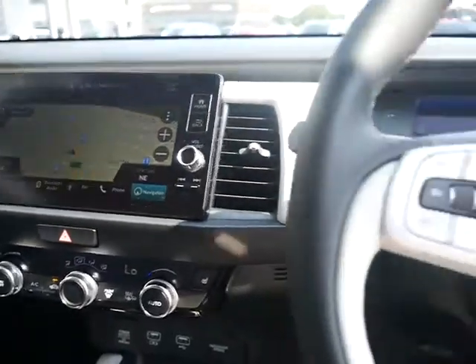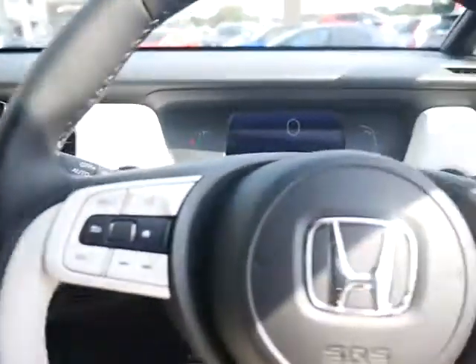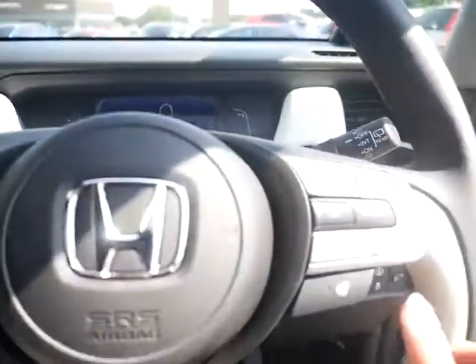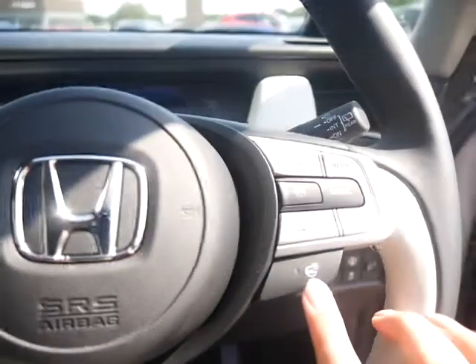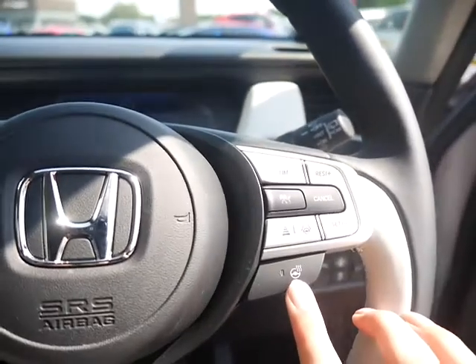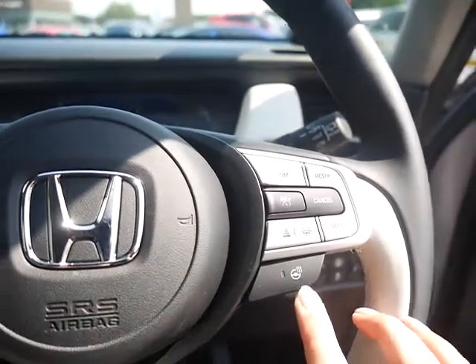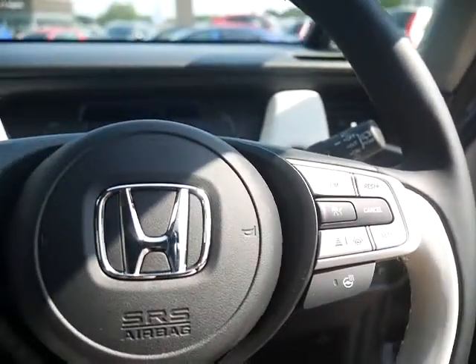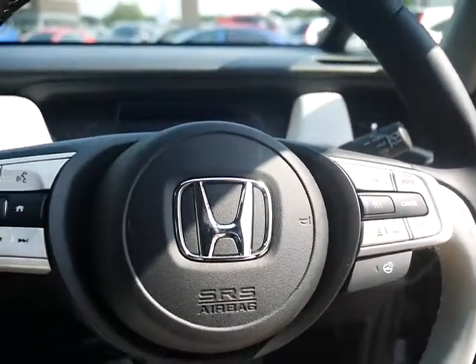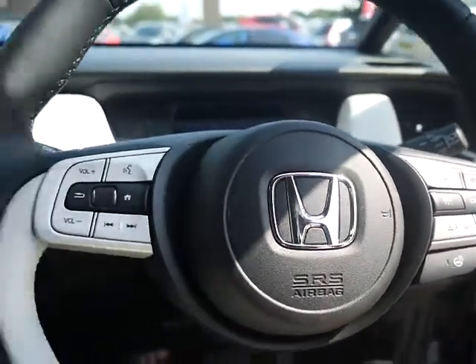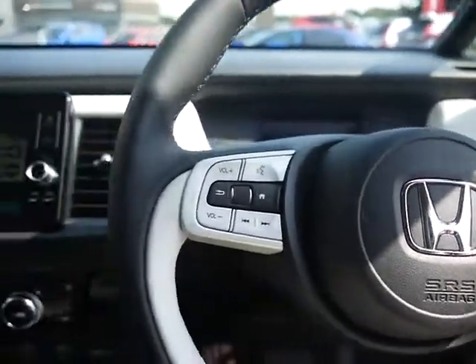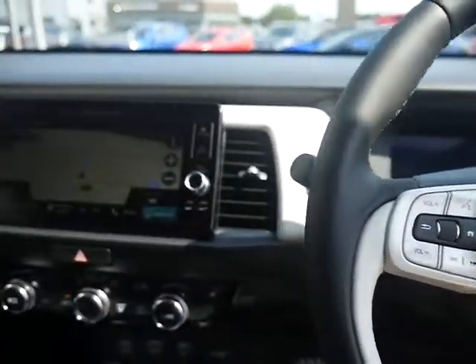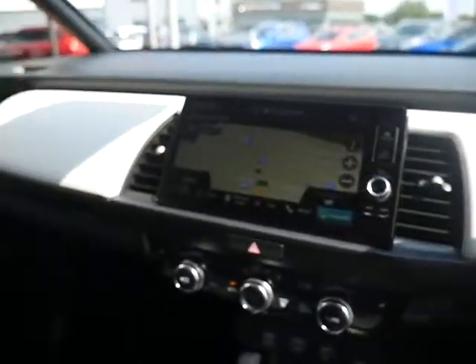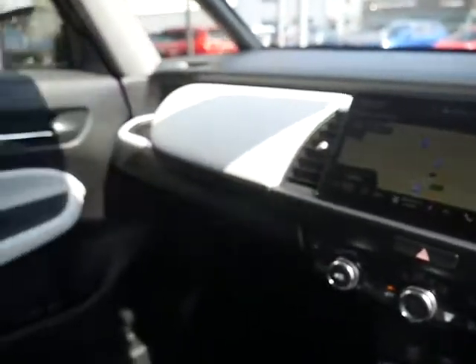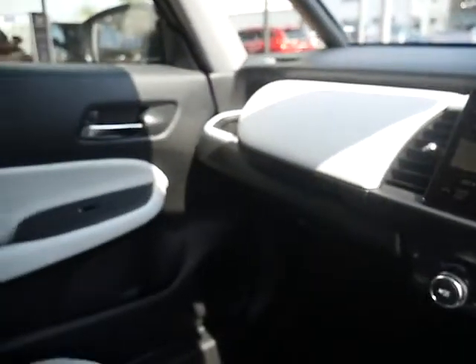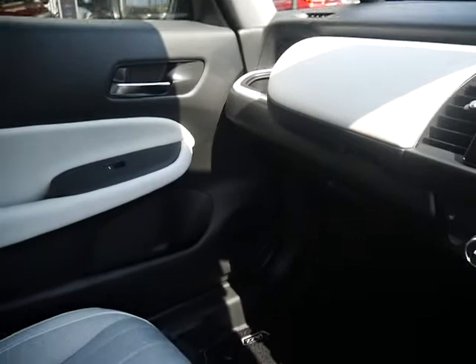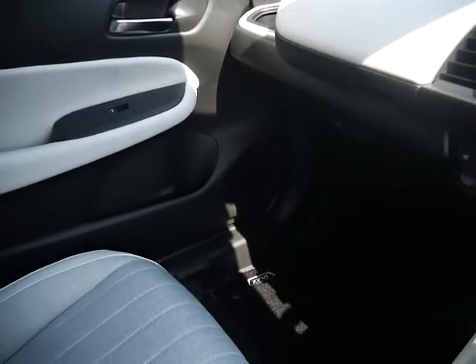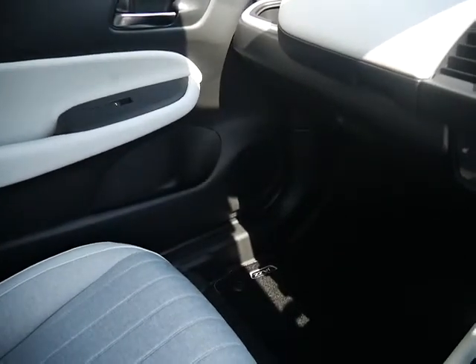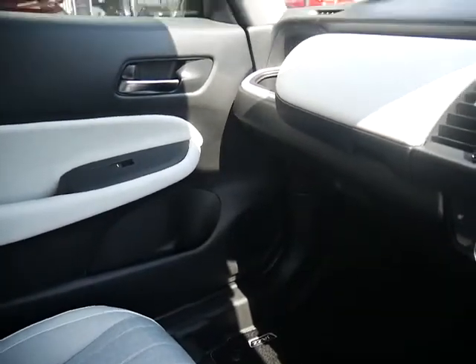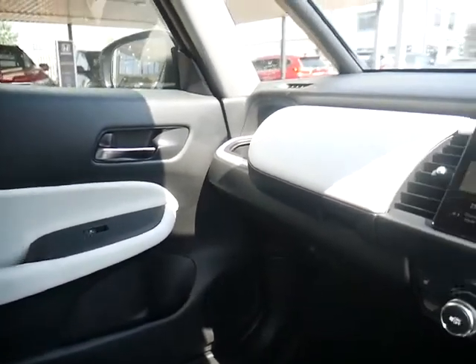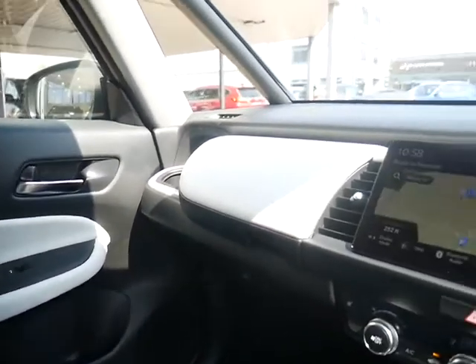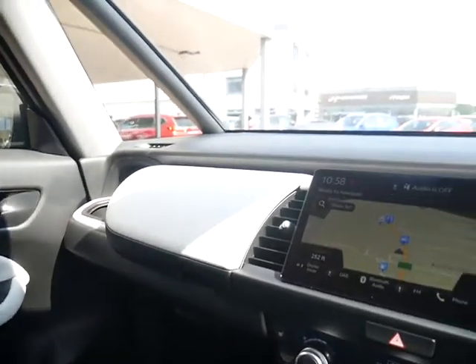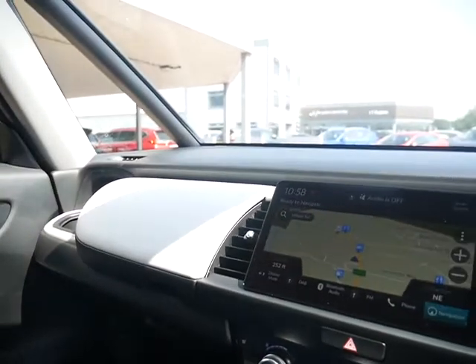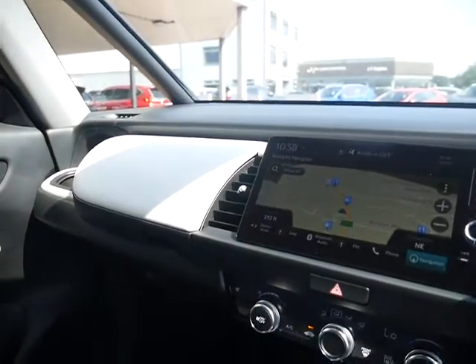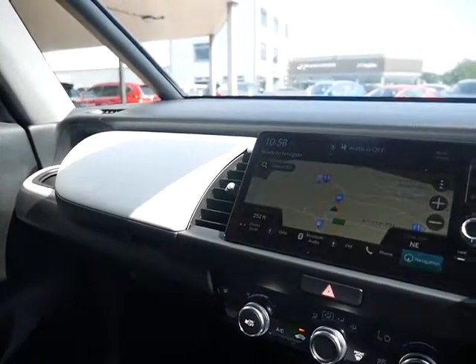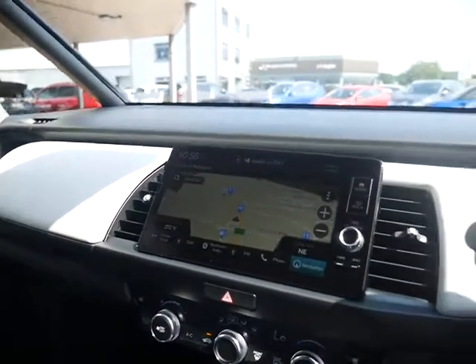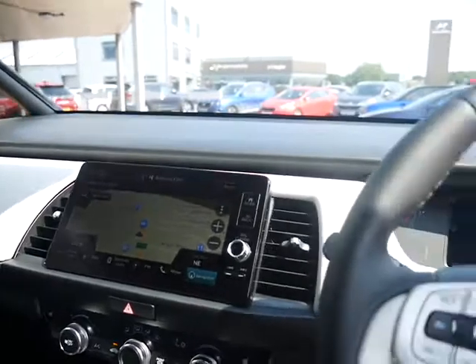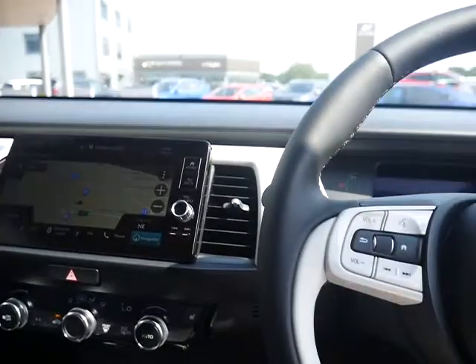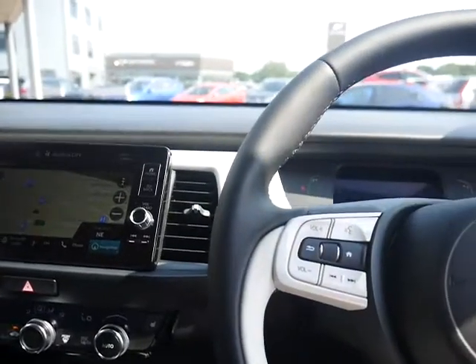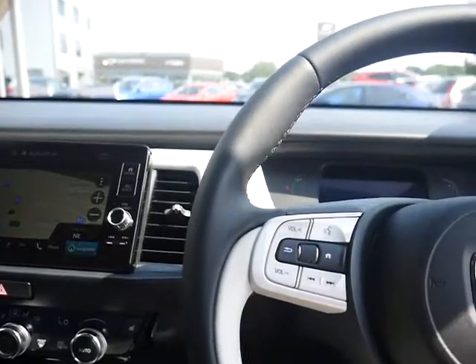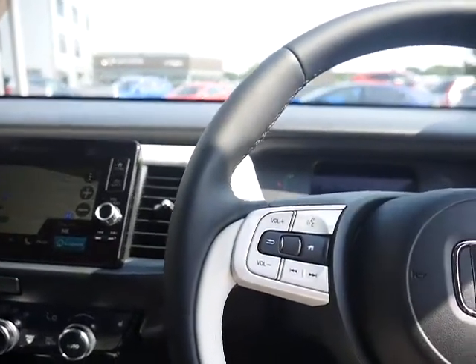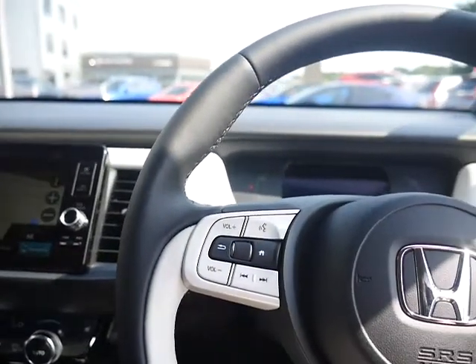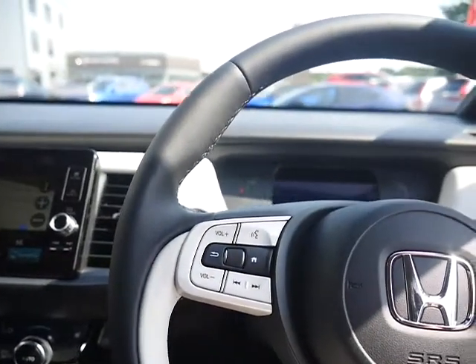It does come with aircon, heated seats, heated steering wheel, cruise control and a limiter. As you can see, lots of tech for such a small car. It does also have a phone kit.